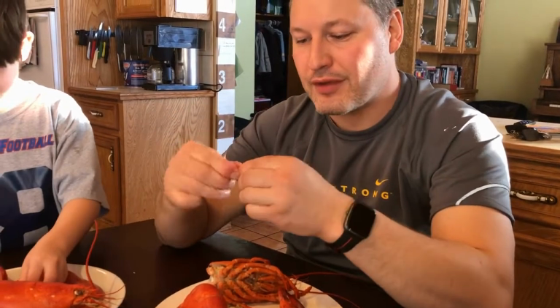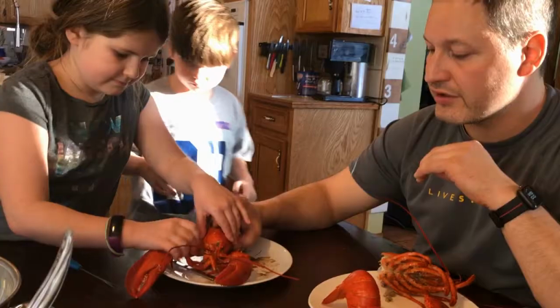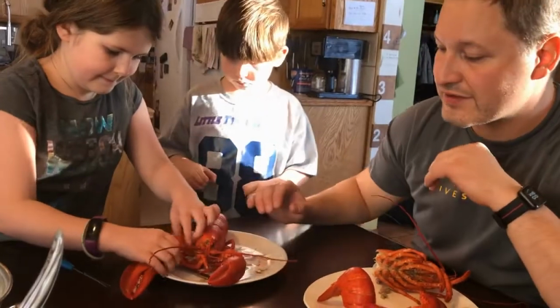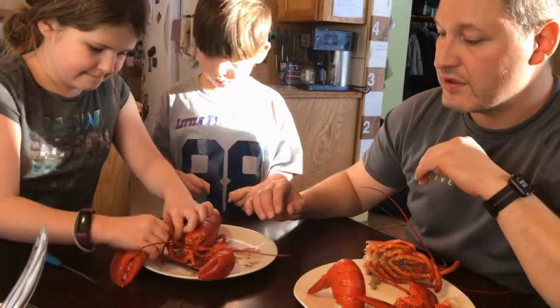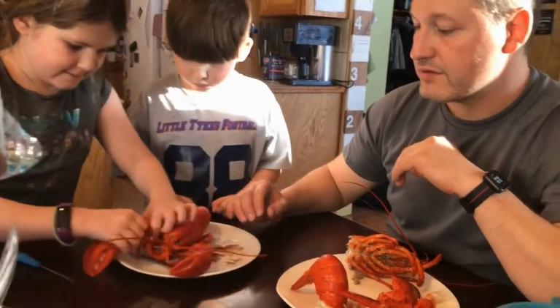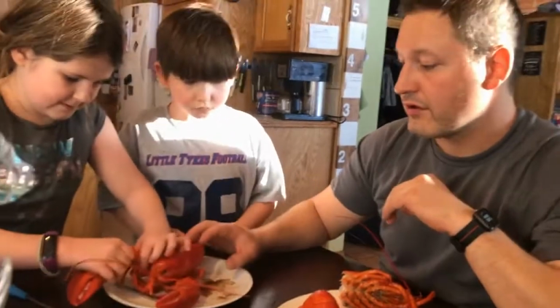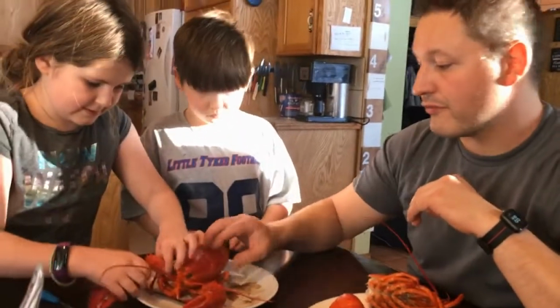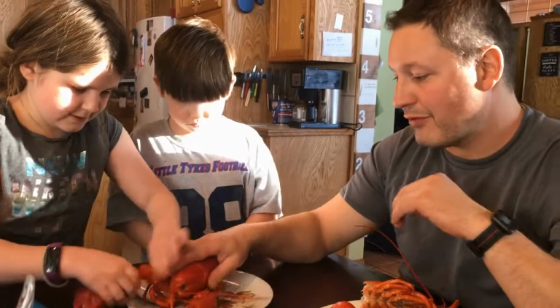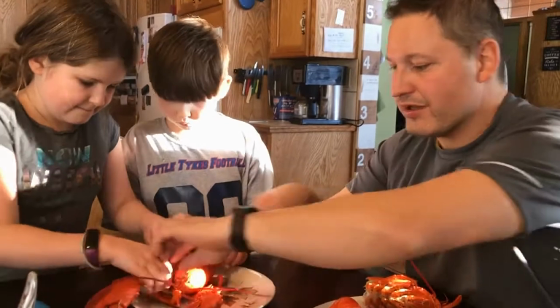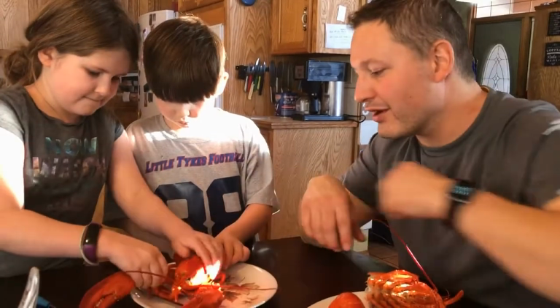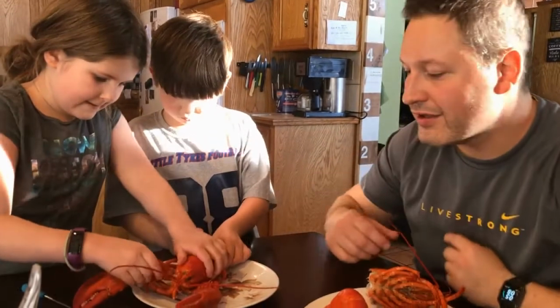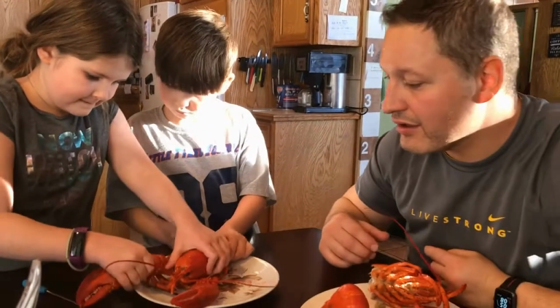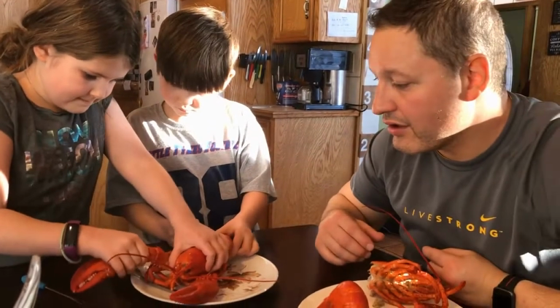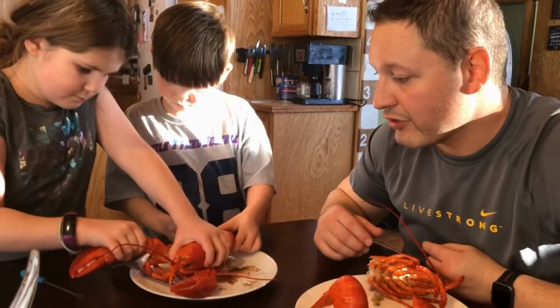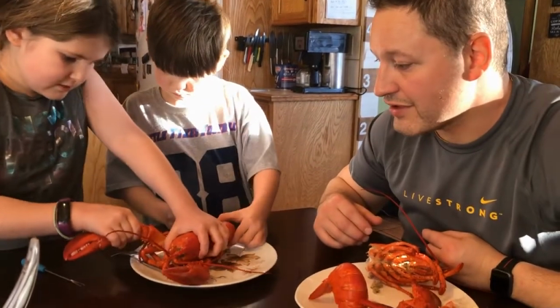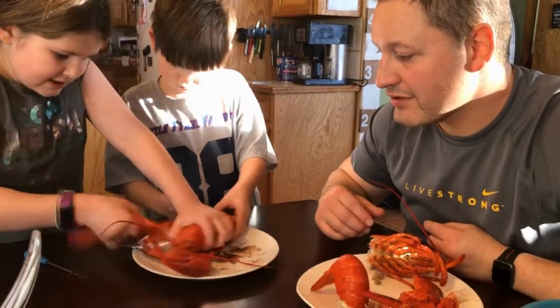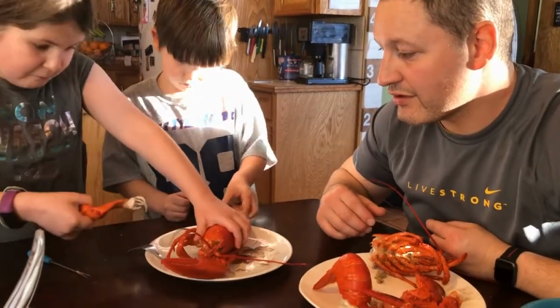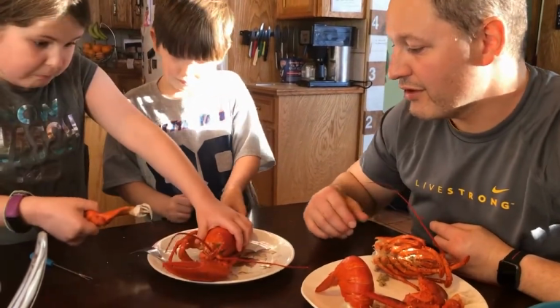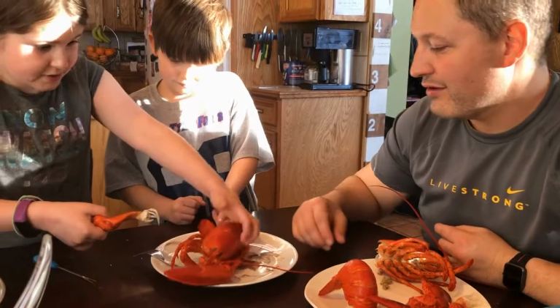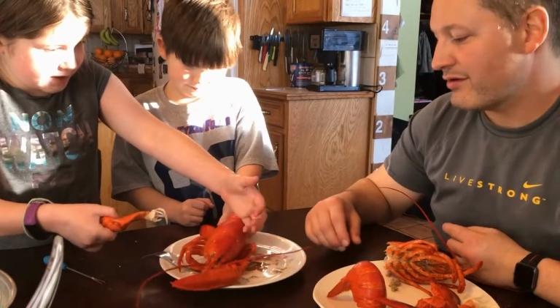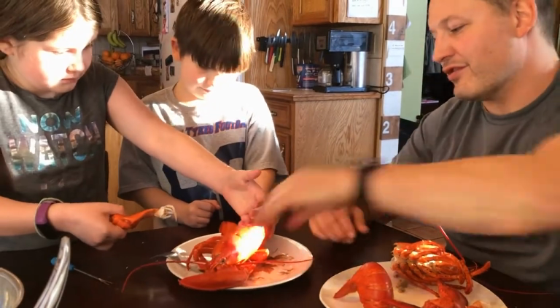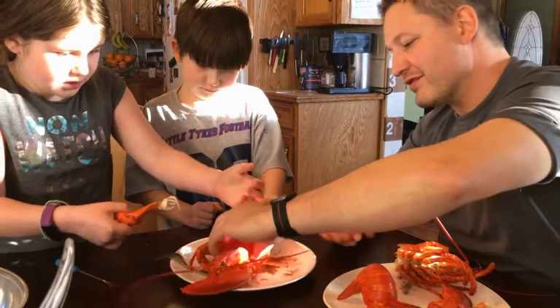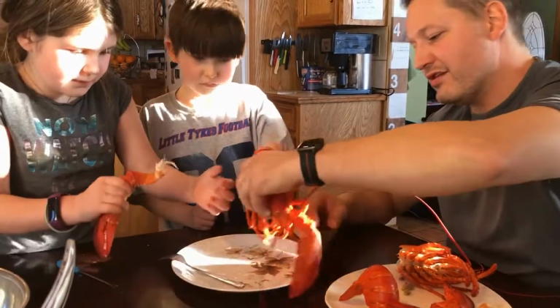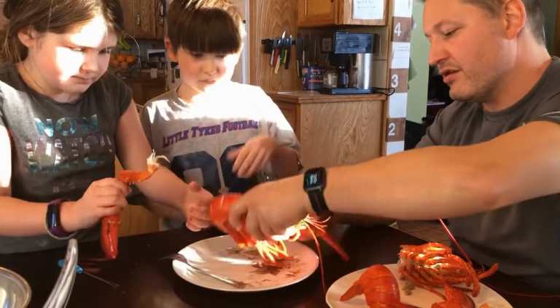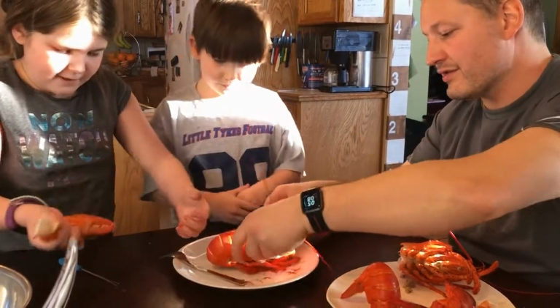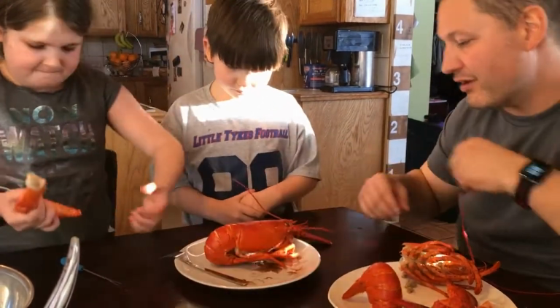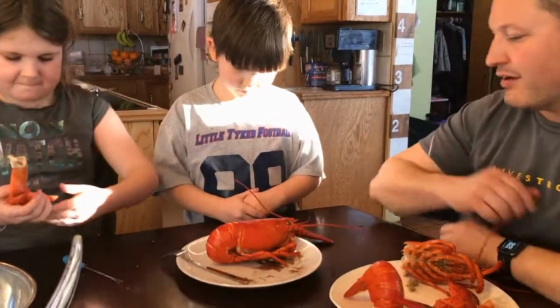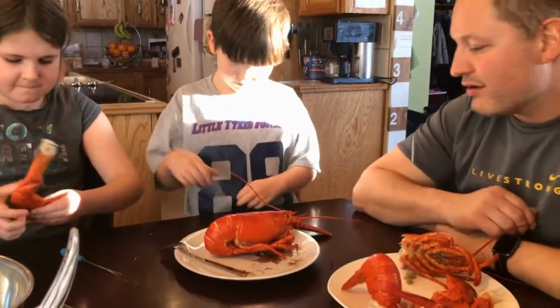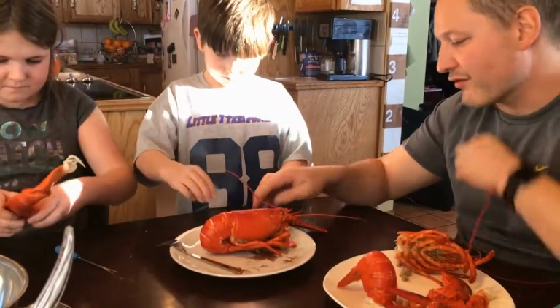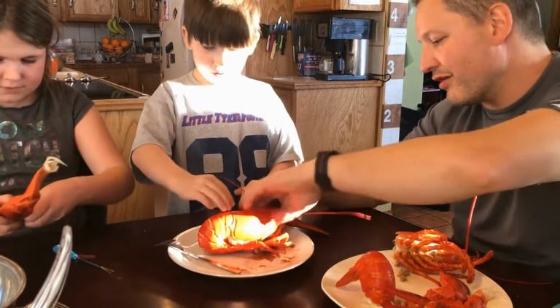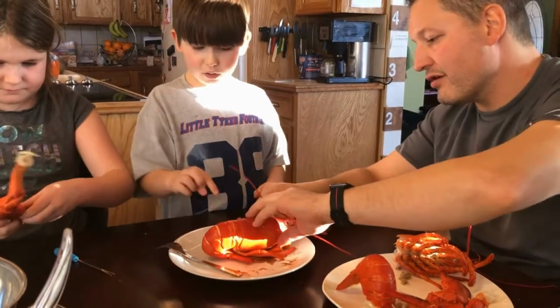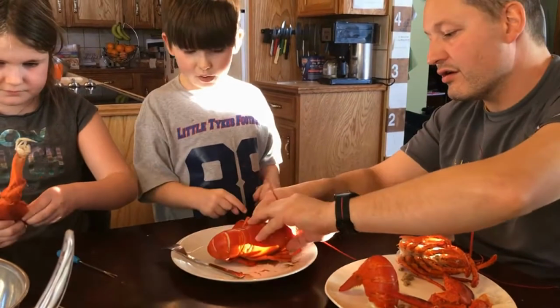So you want to just twist — grab the body and pull and twist. And then it just sprayed juice all over me. You got to grab the arm. I don't want to do that one.